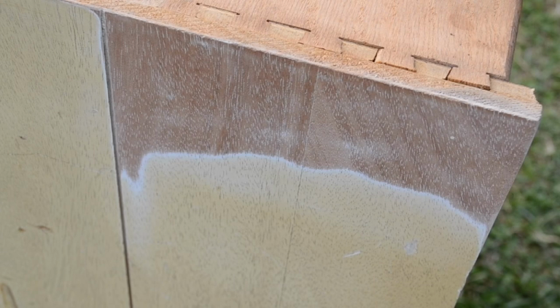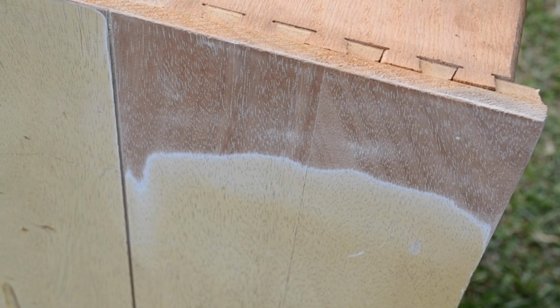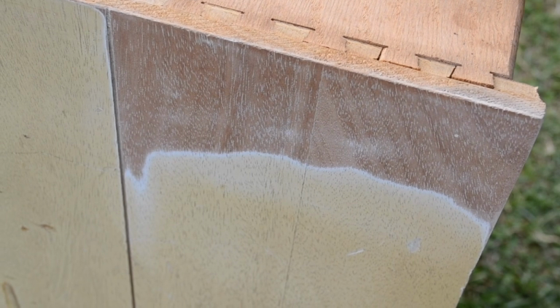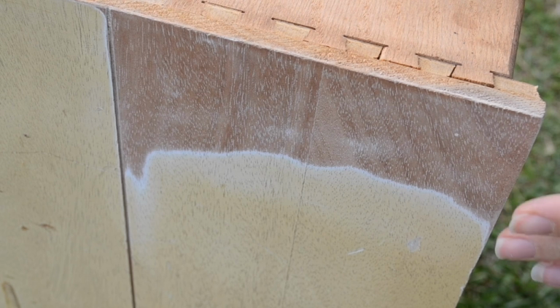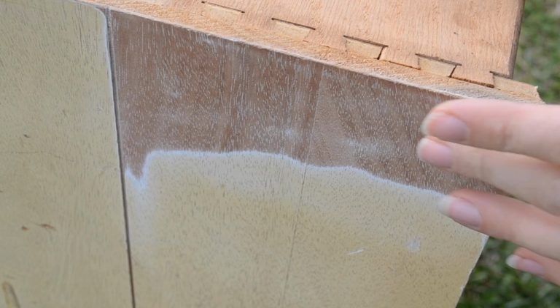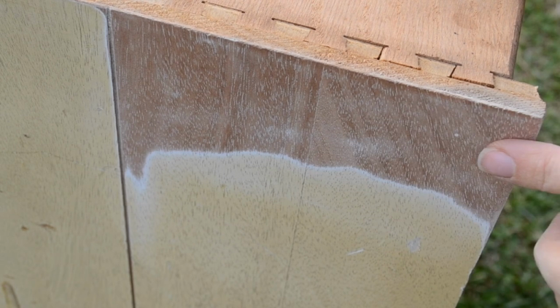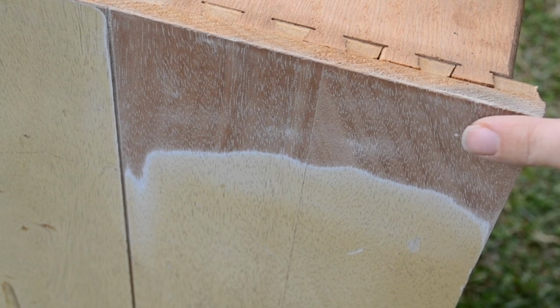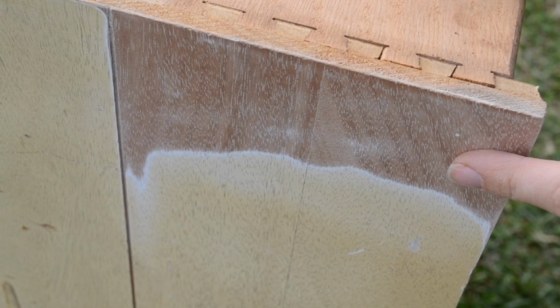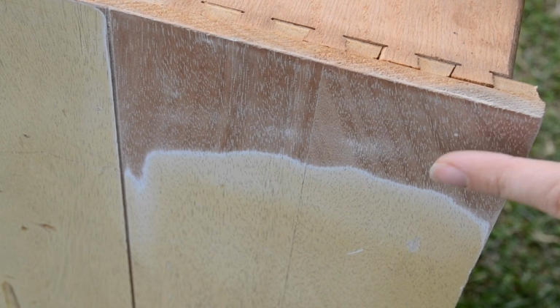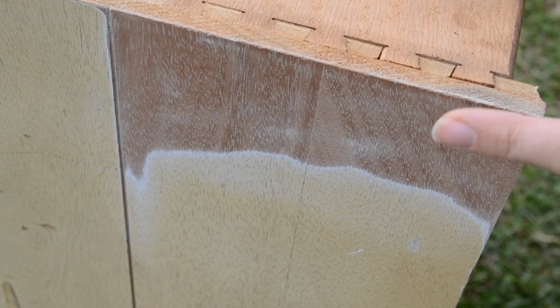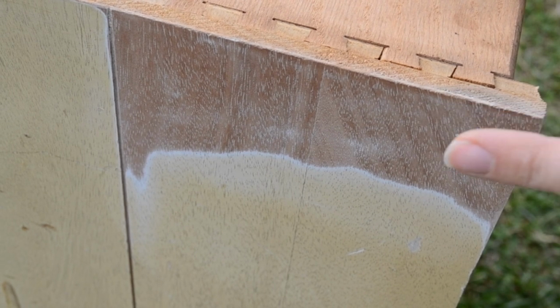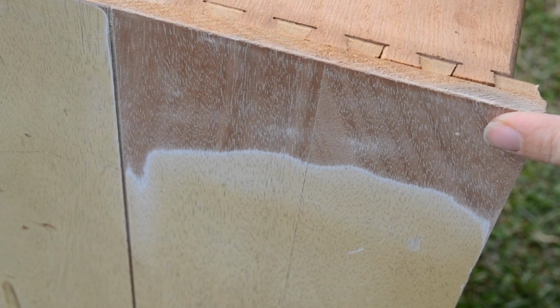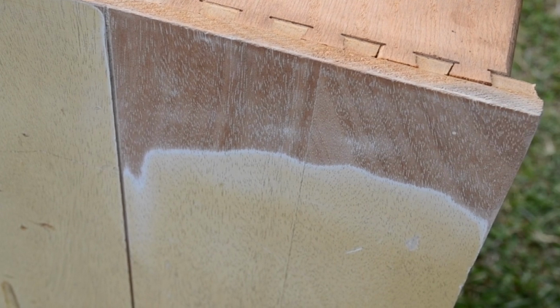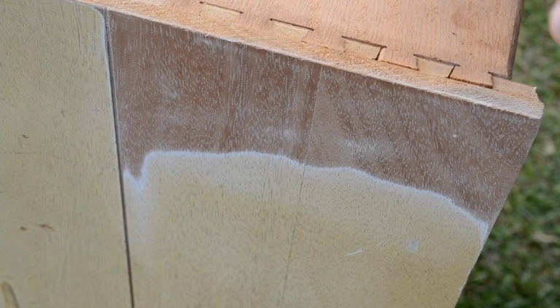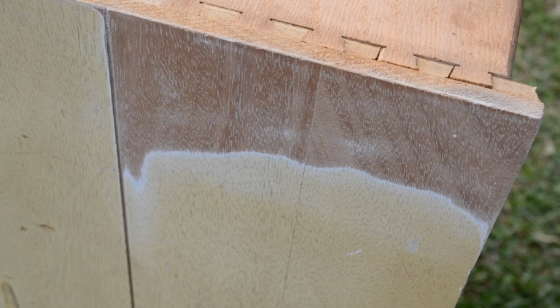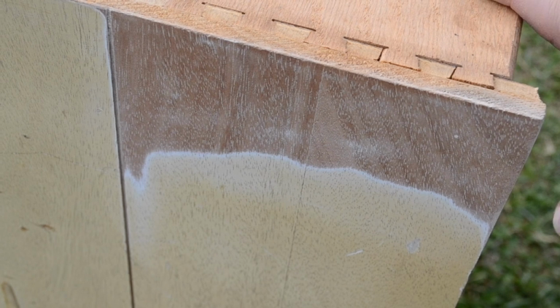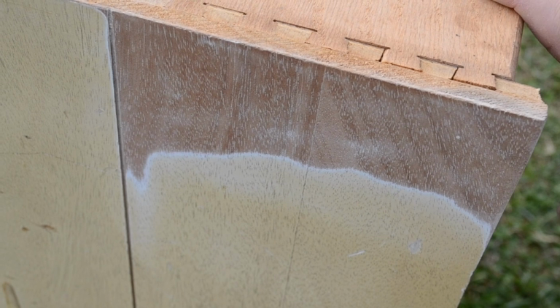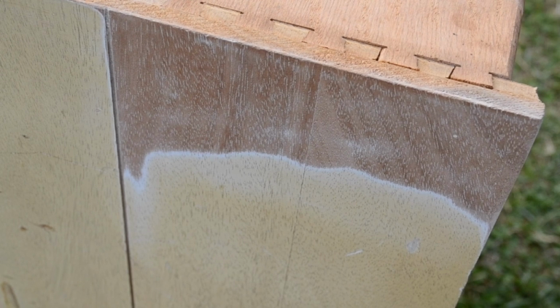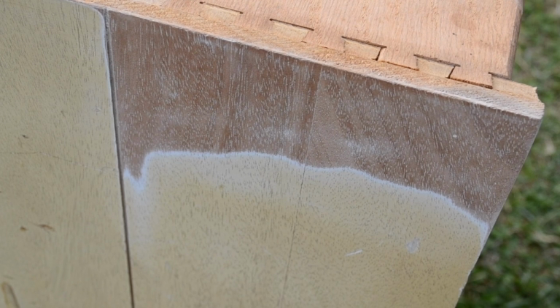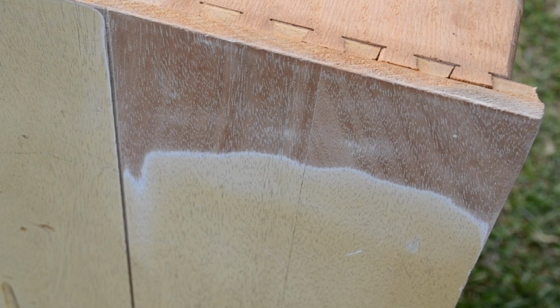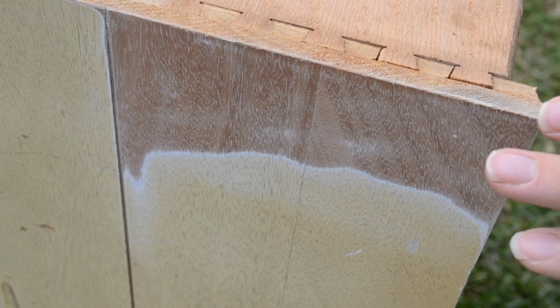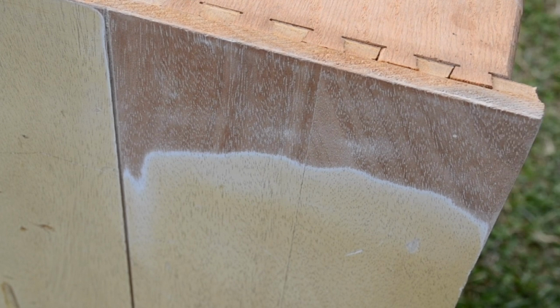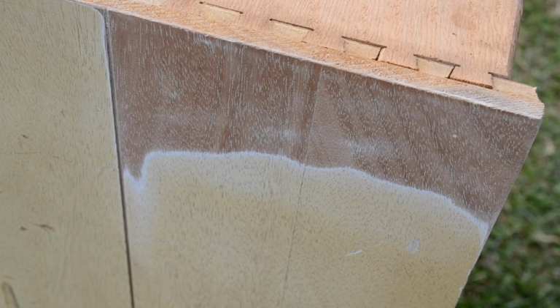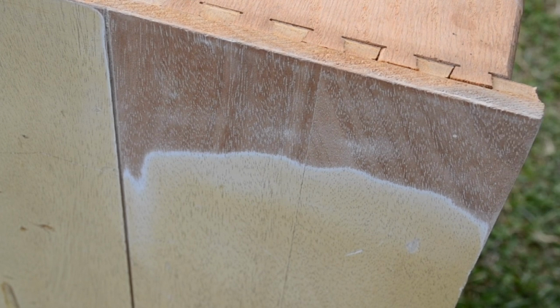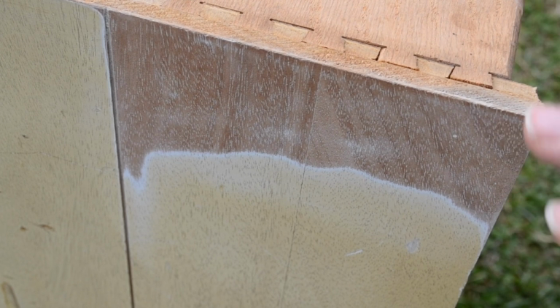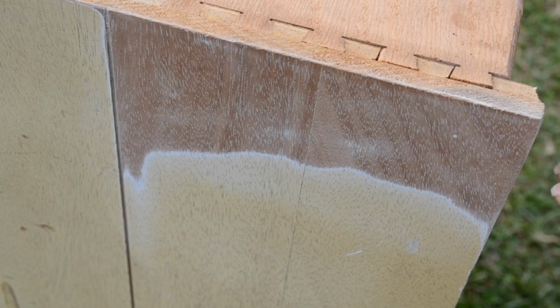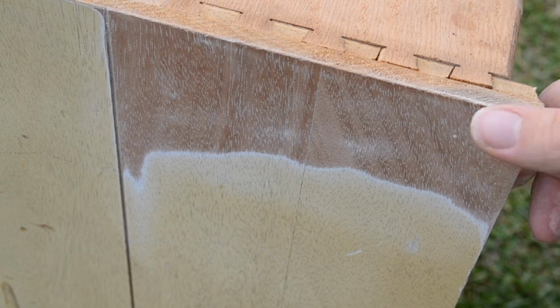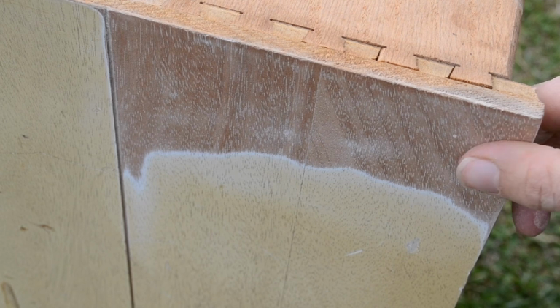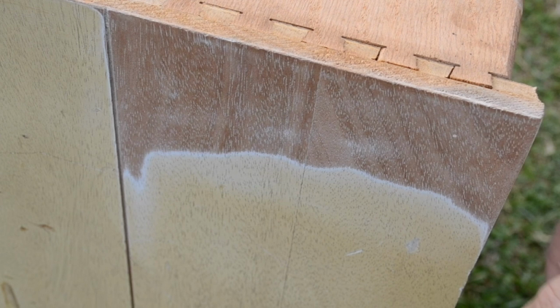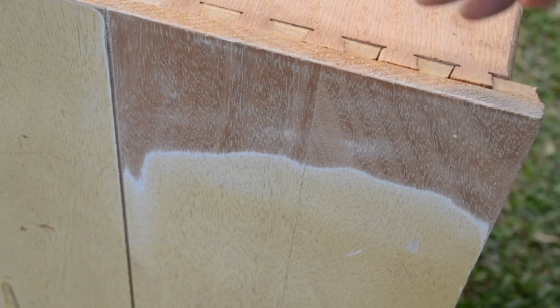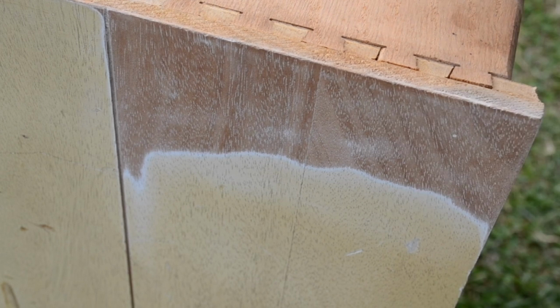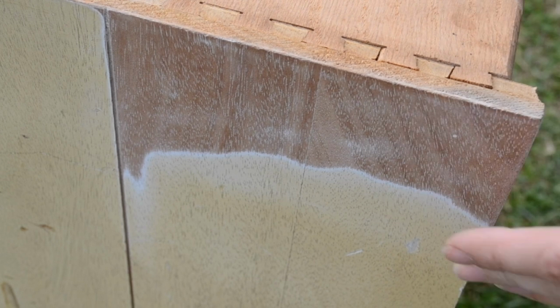Now that I have sanded this away, you can see that this is a veneer on top and it's very thin. A veneer is just a slice of wood that has been cut down very thin and put over another piece of wood or some other sort of material.